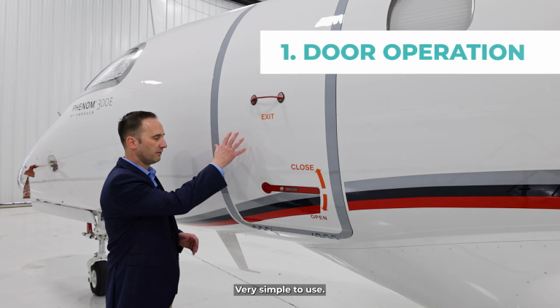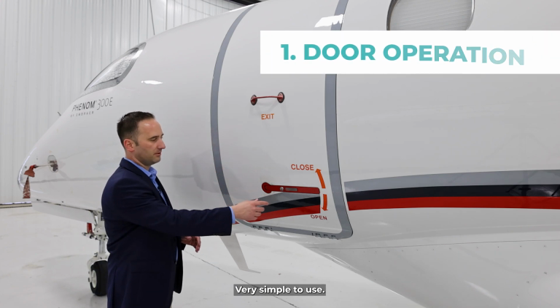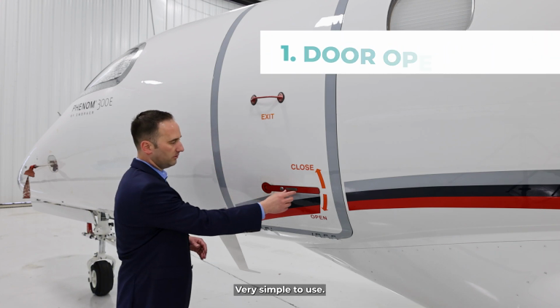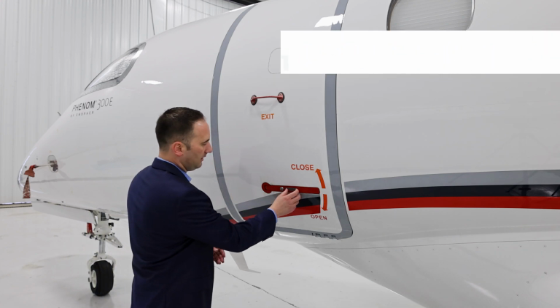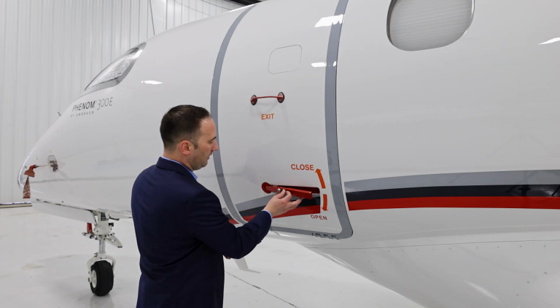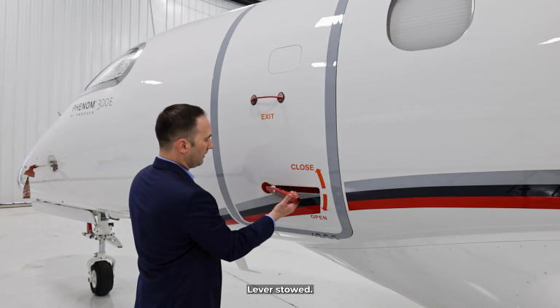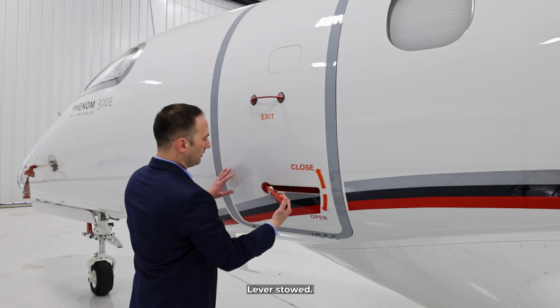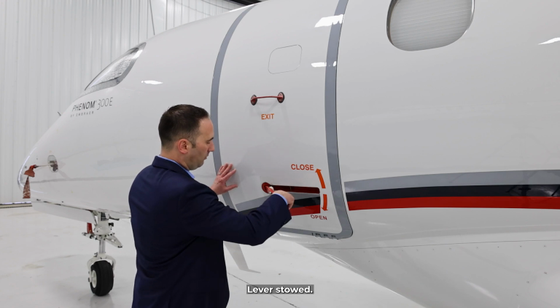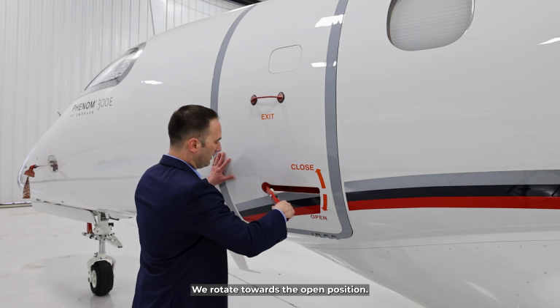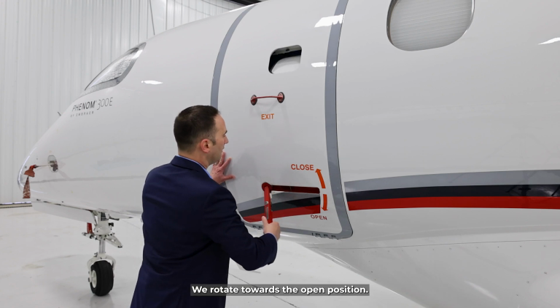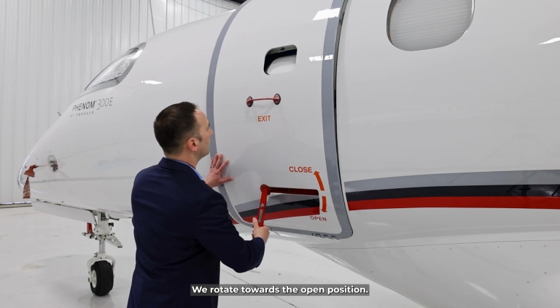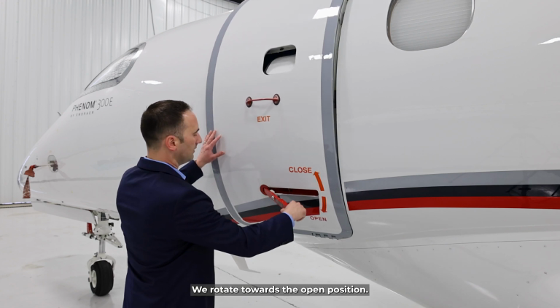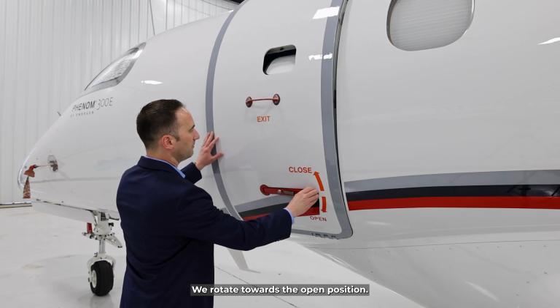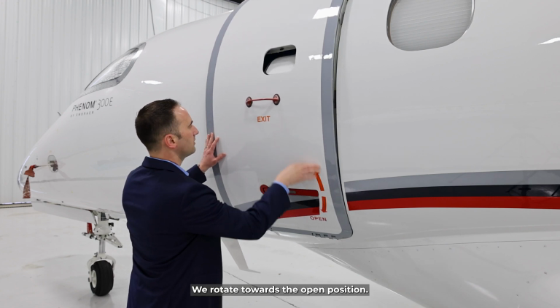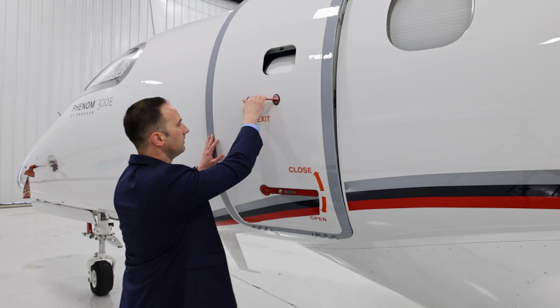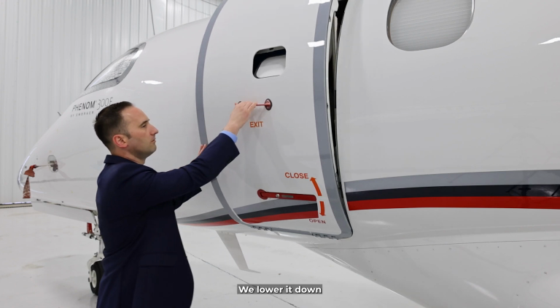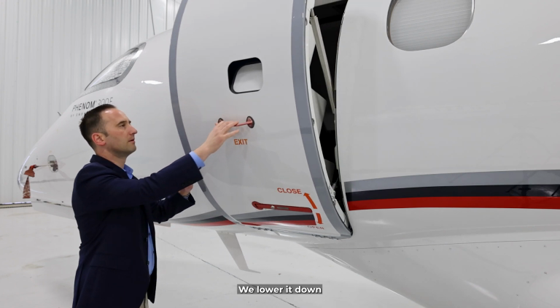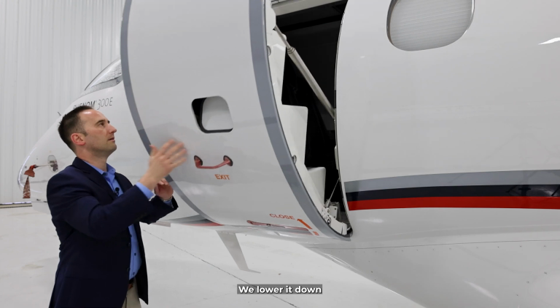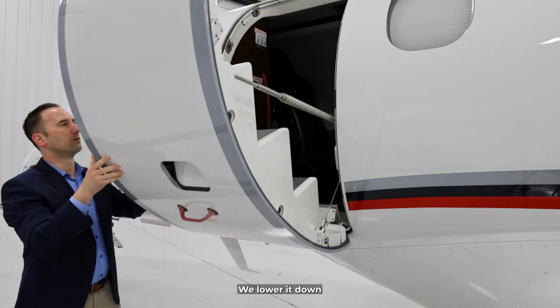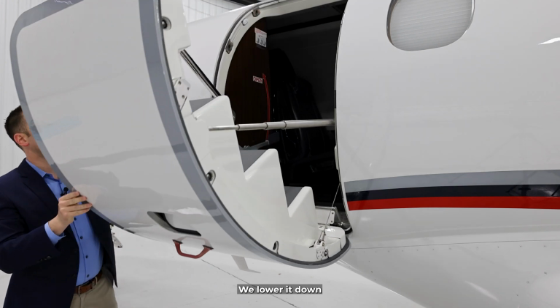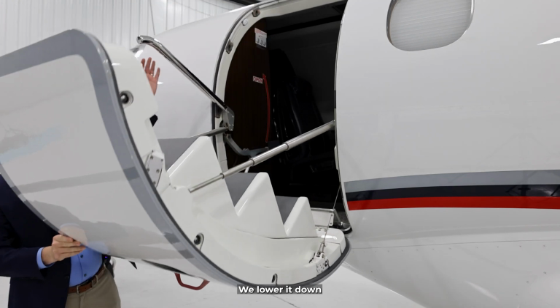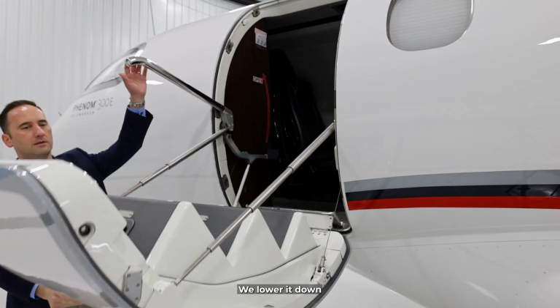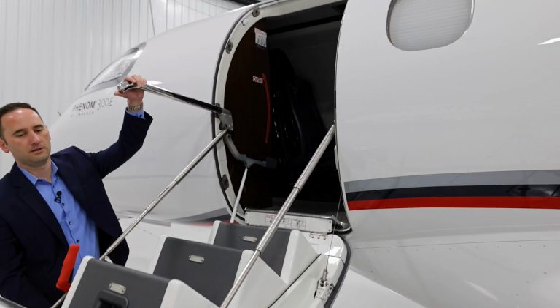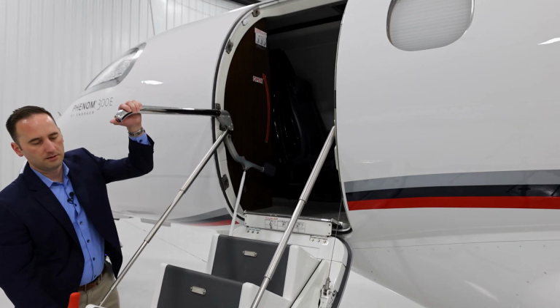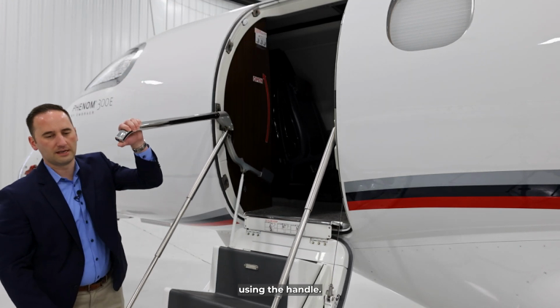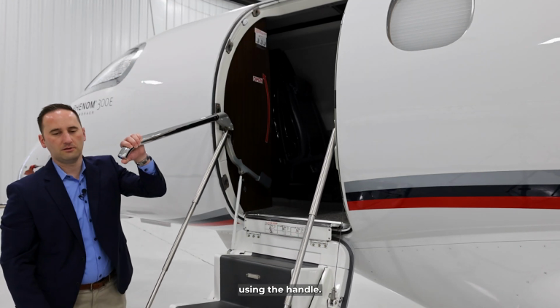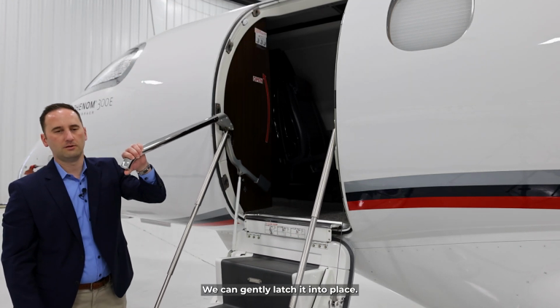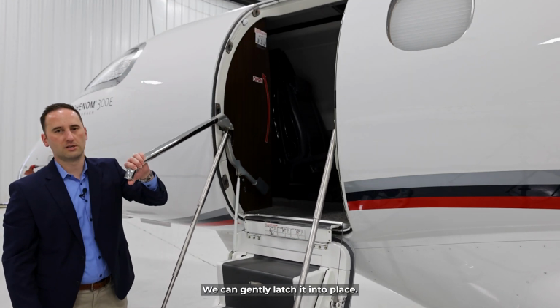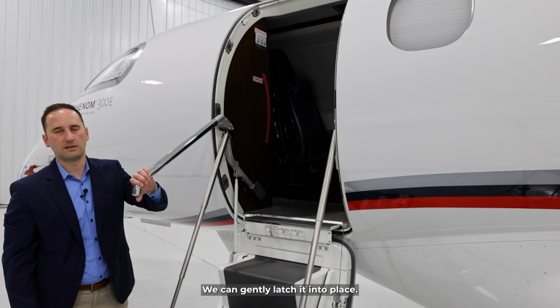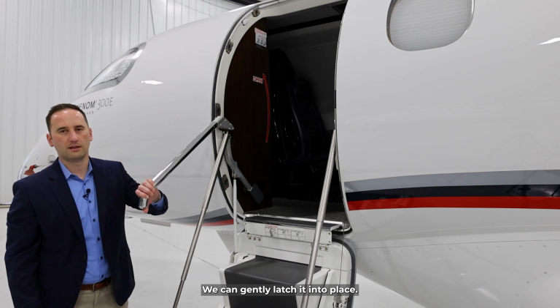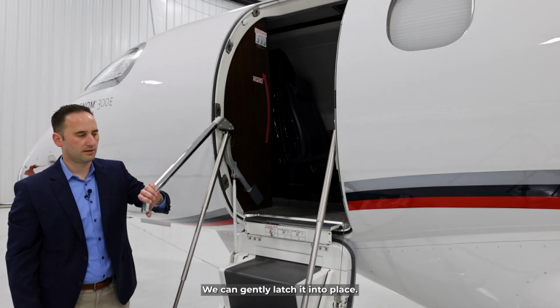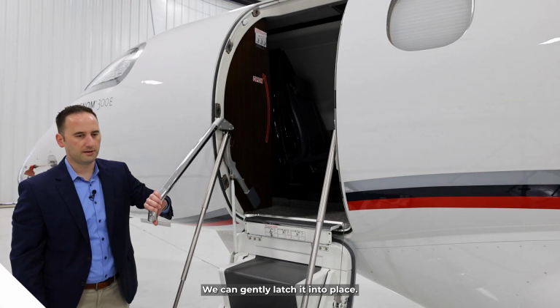Very simple to use. The lever is stowed. We rotate towards the open position, we lower it down, and using the handle, we can gently latch it into place.